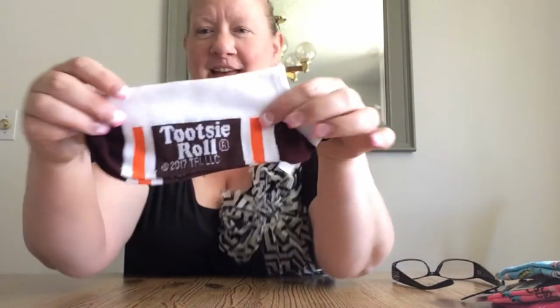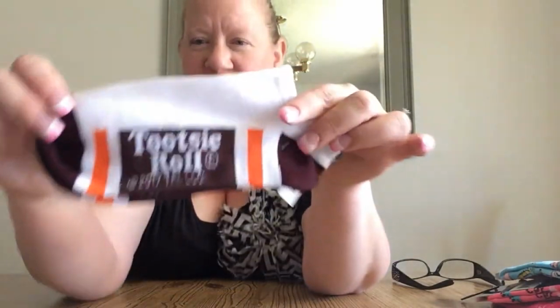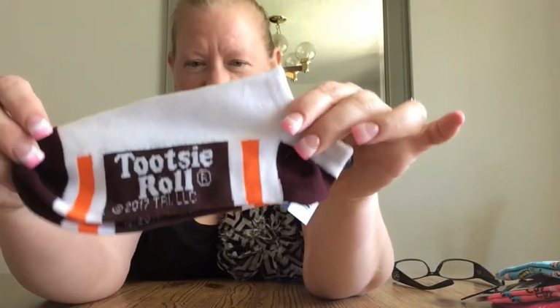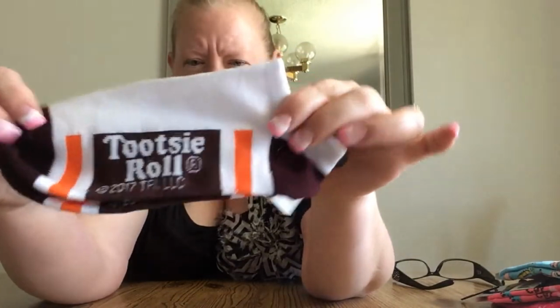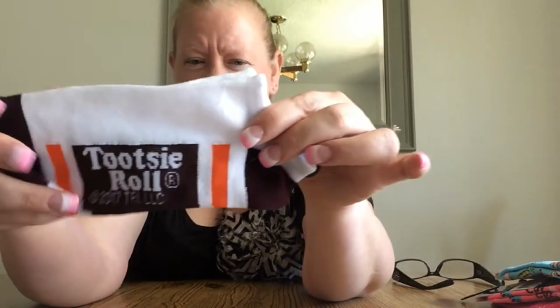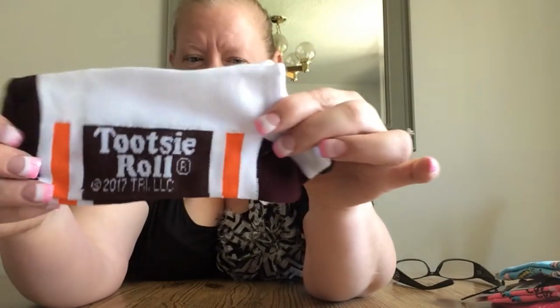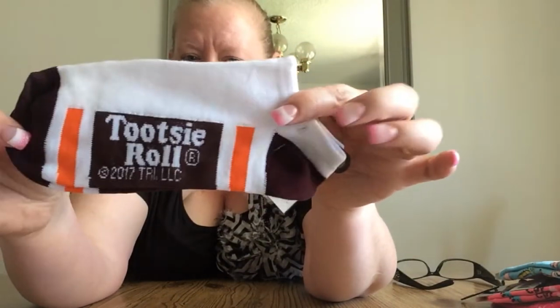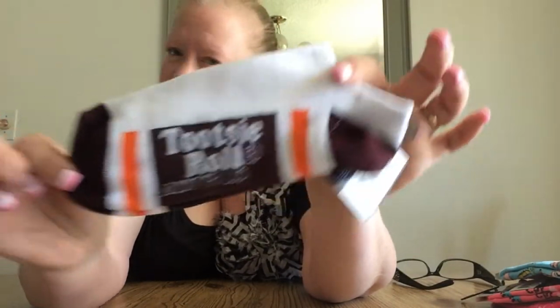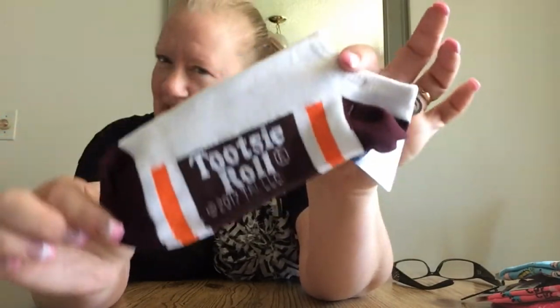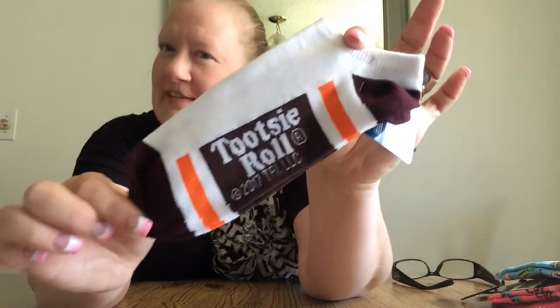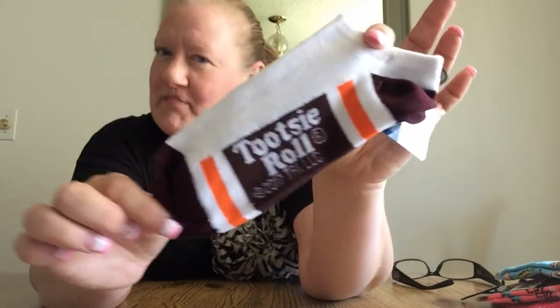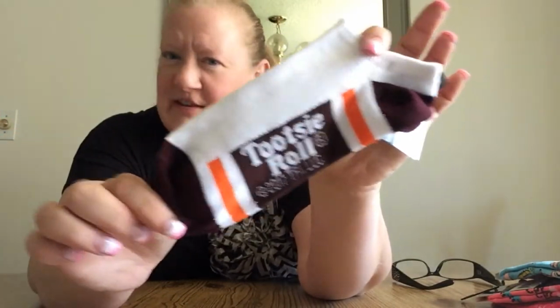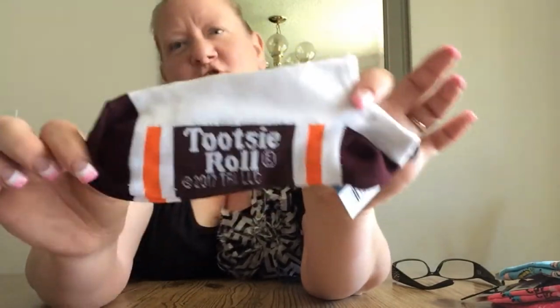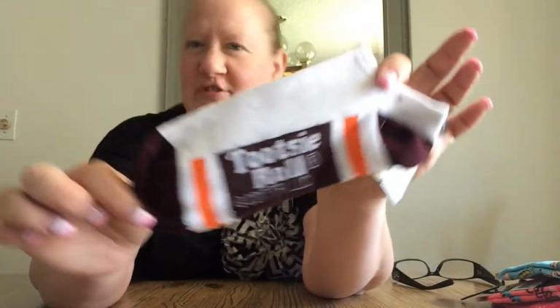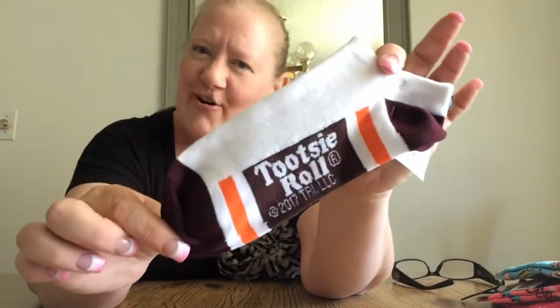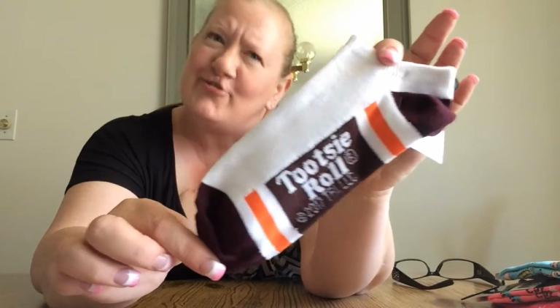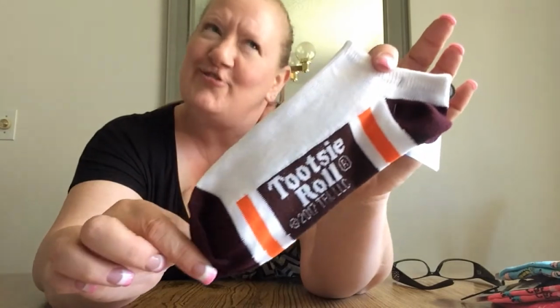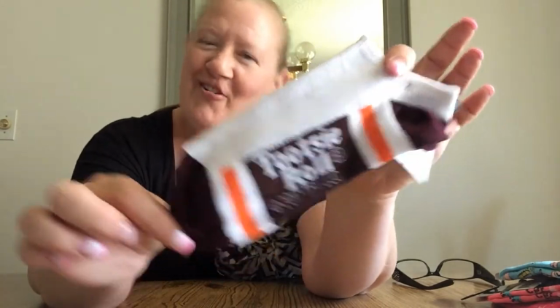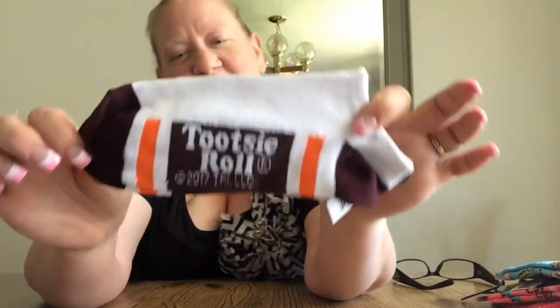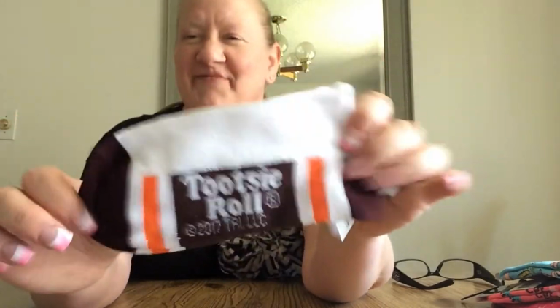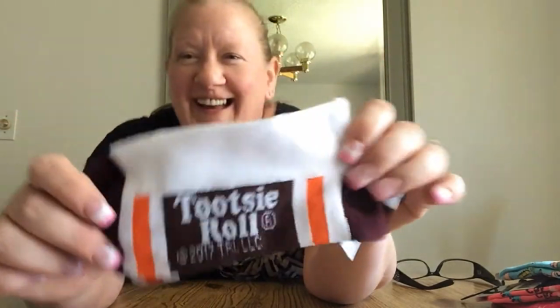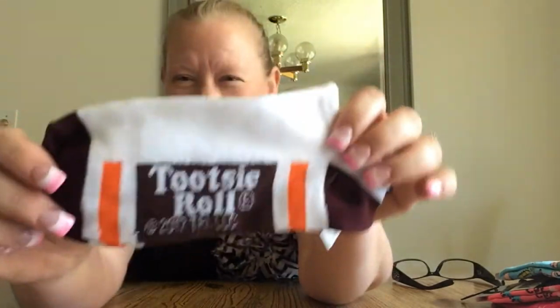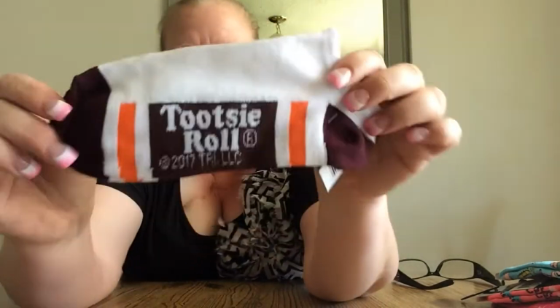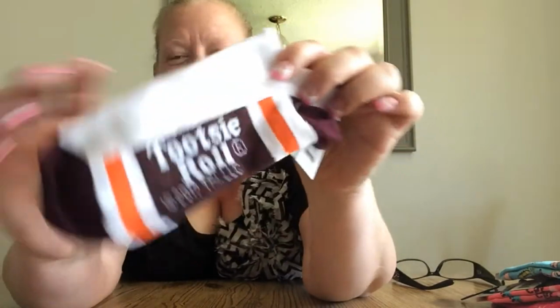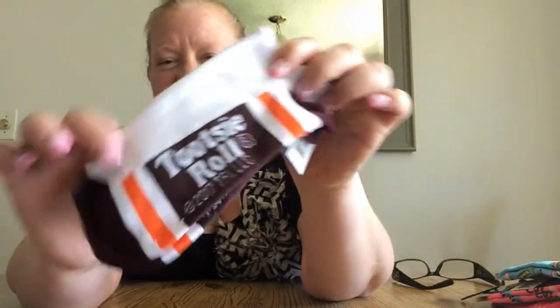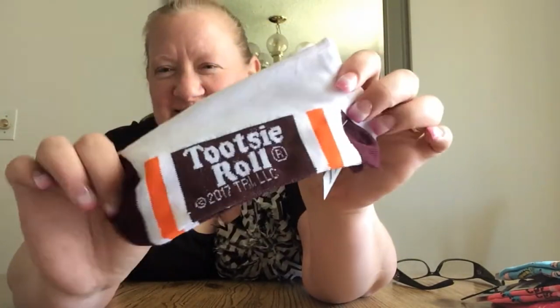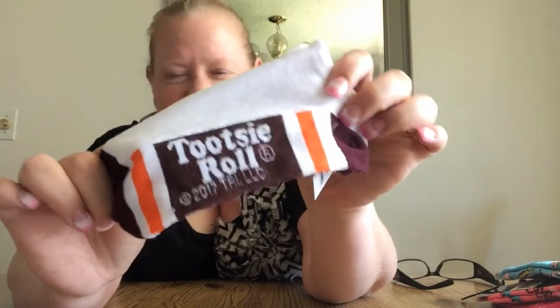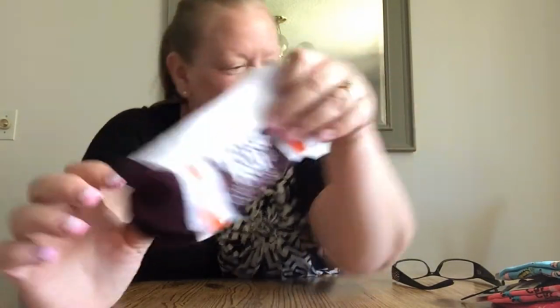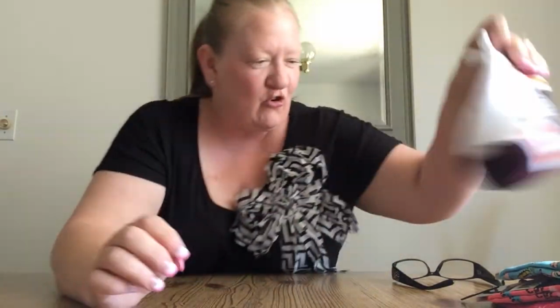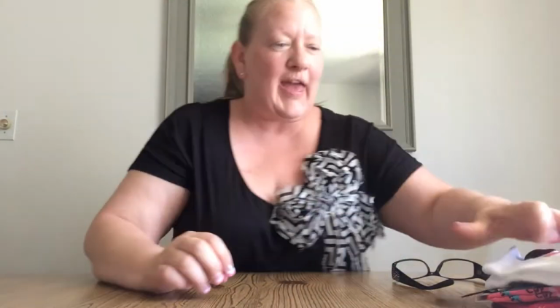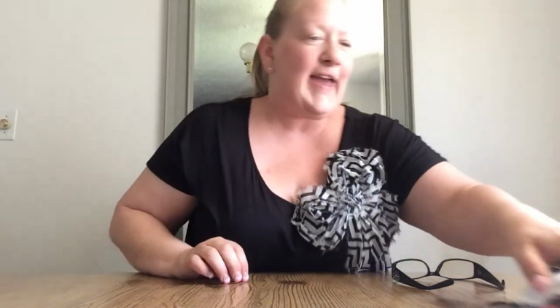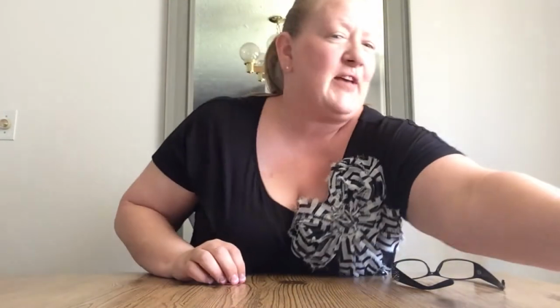And you know I love the Tootsie Roll — Tootsie Roll socks. Anyway, these are cute. I thought they were adorable. Had to have them.